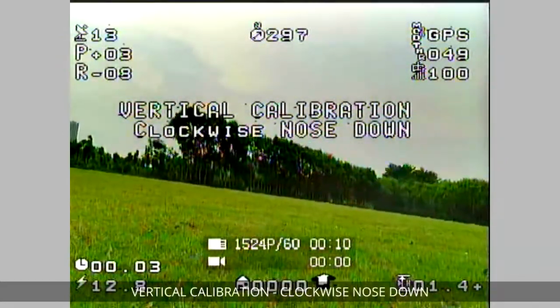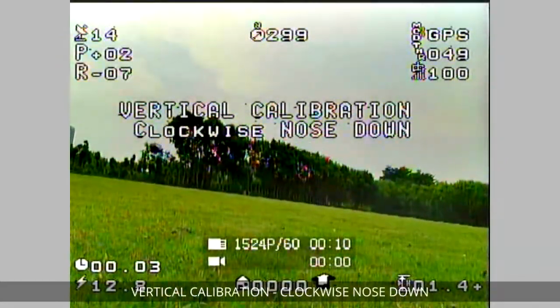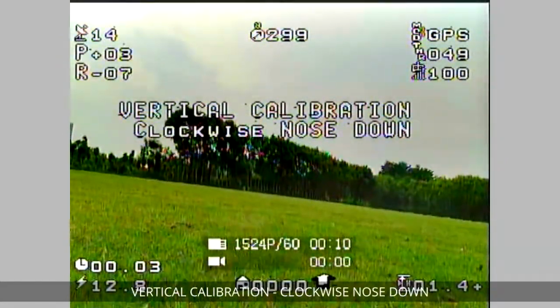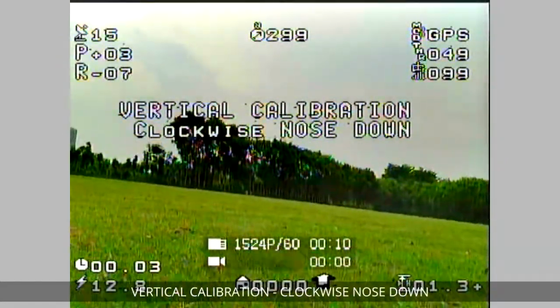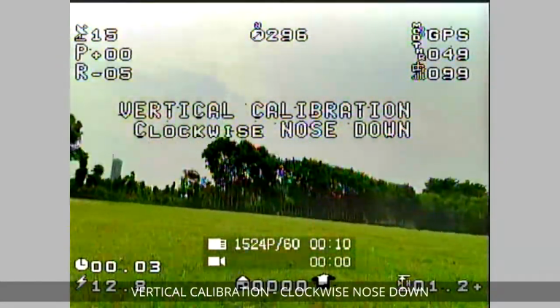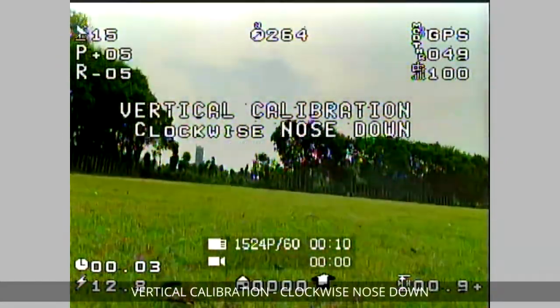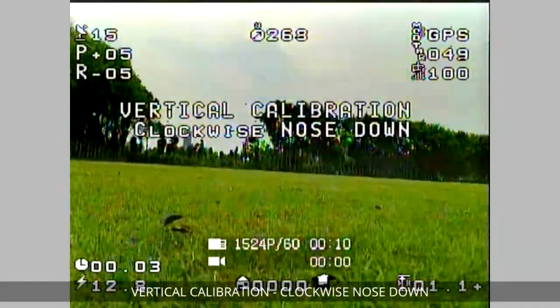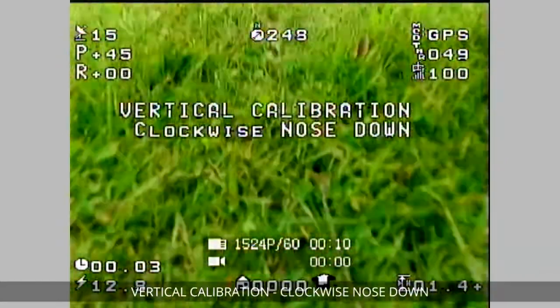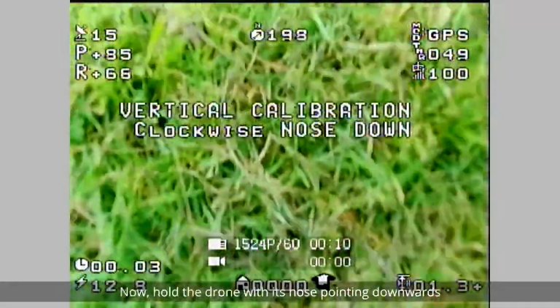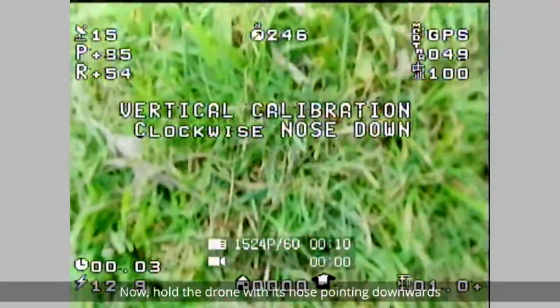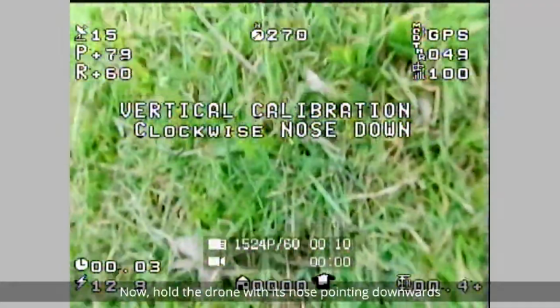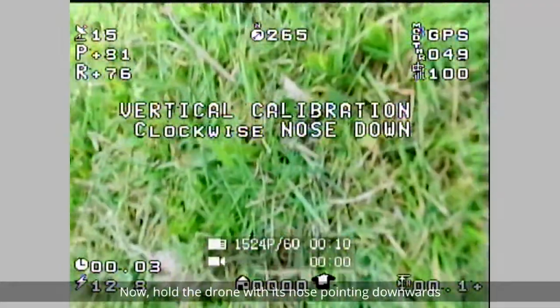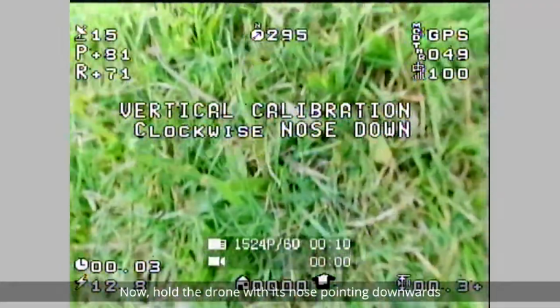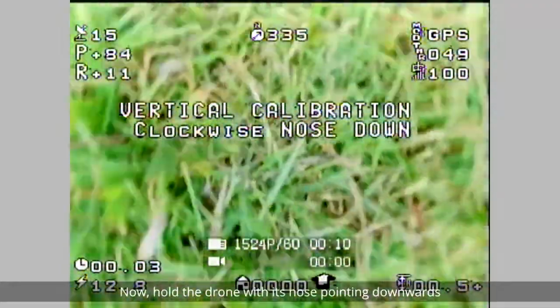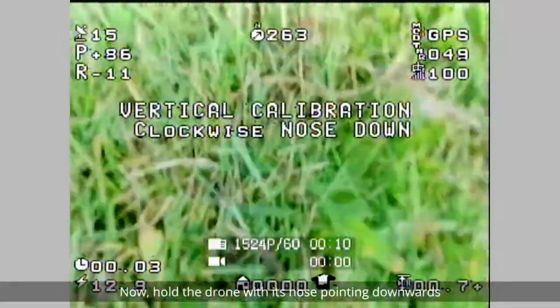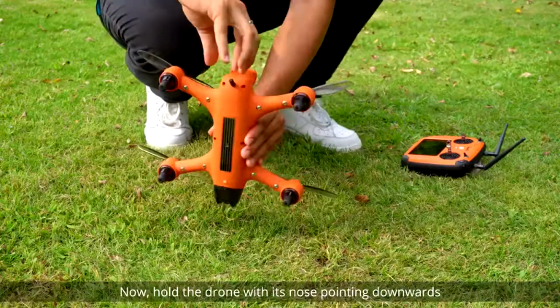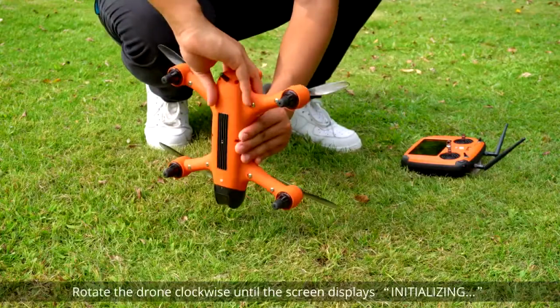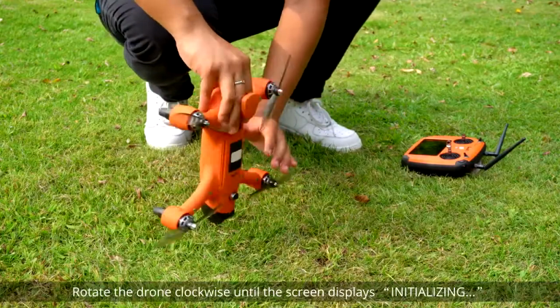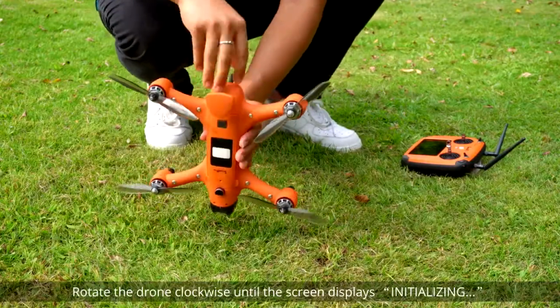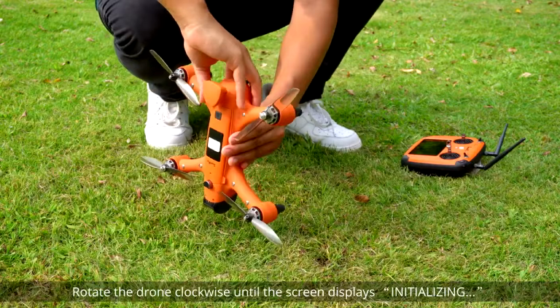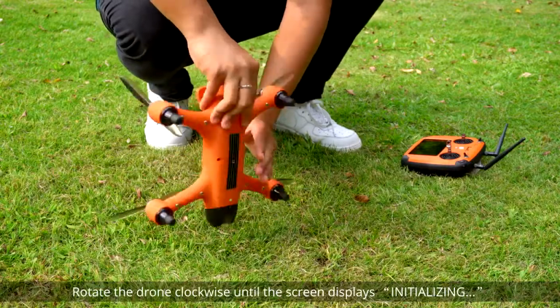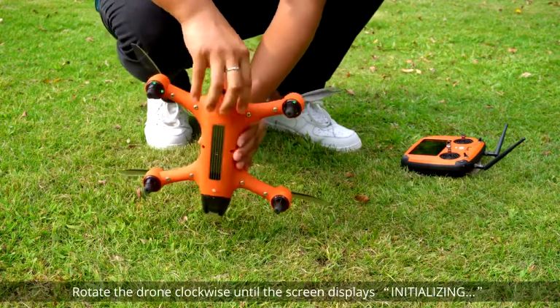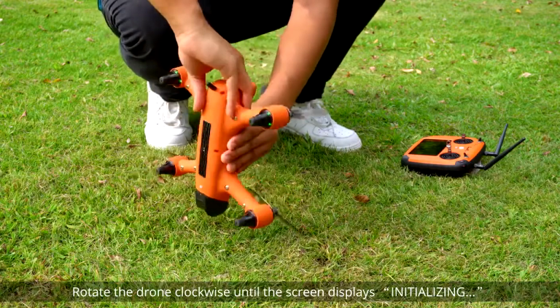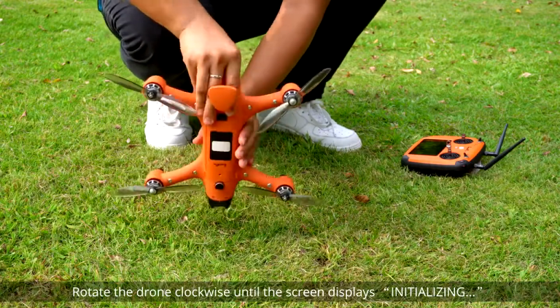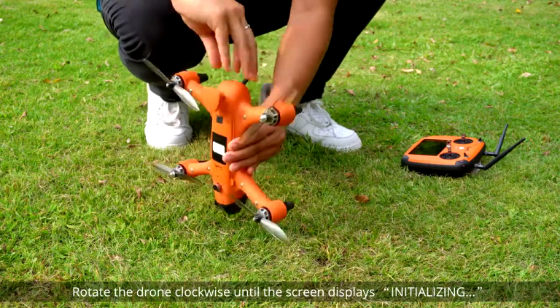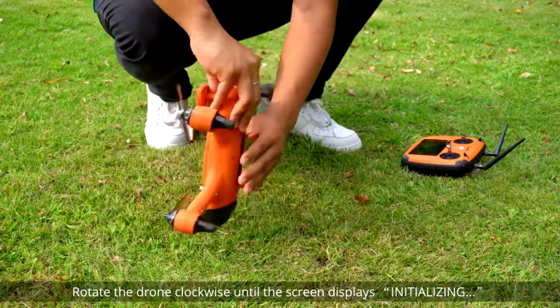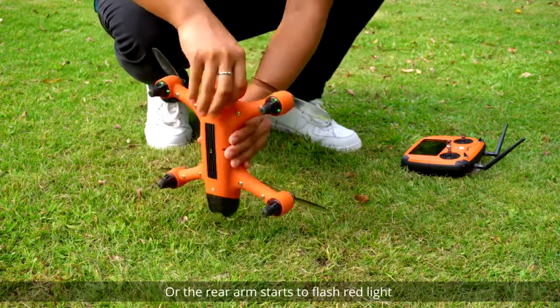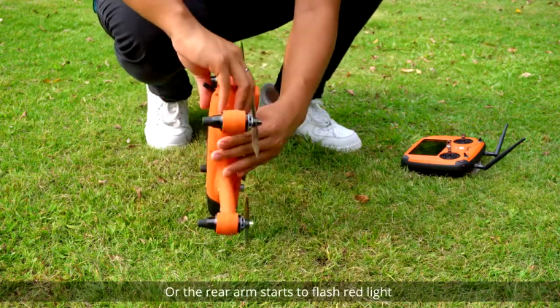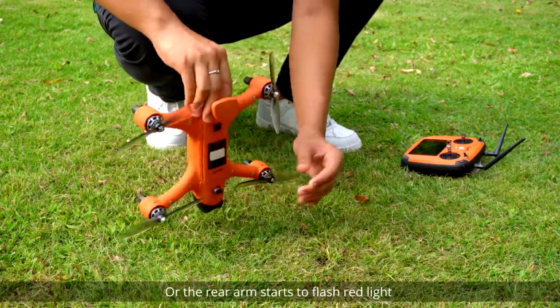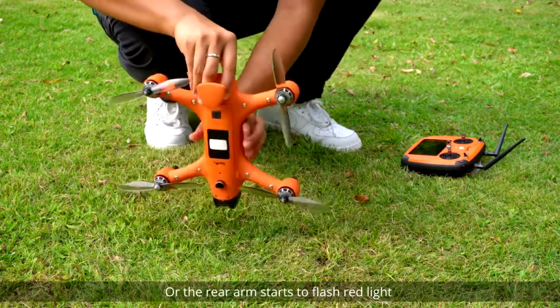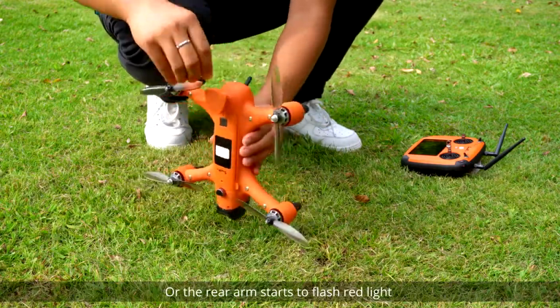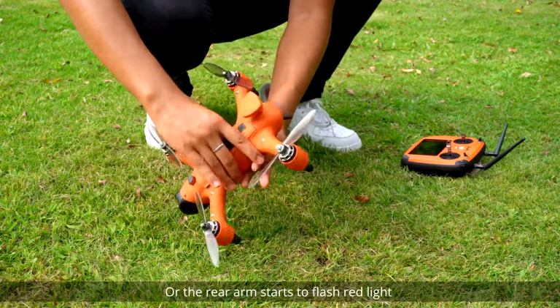The screen now displays: Vertical calibration — clockwise nose down. Hold the drone with its nose pointing downwards and rotate the drone clockwise until the screen displays 'initializing' or the rear arm starts to flash red light.